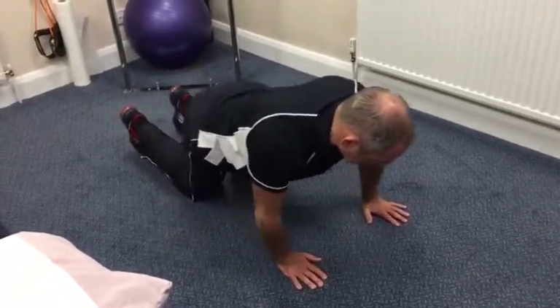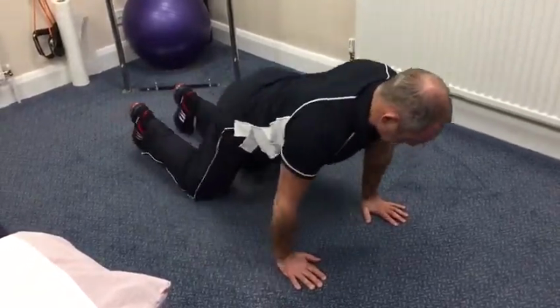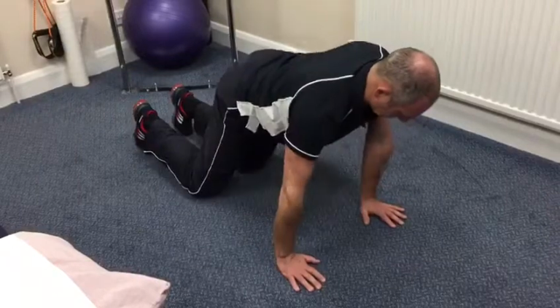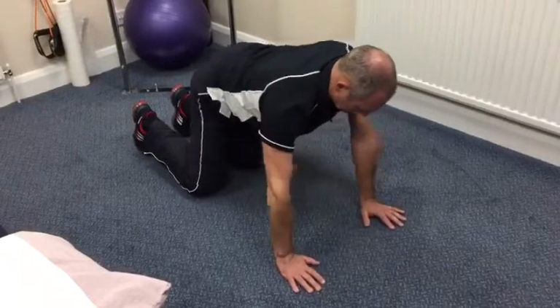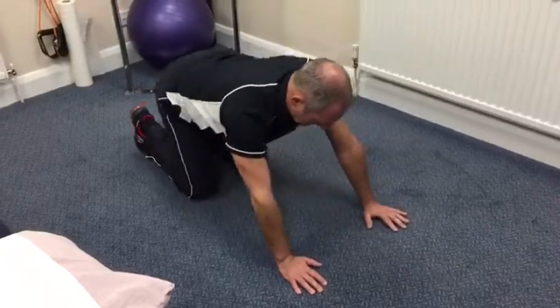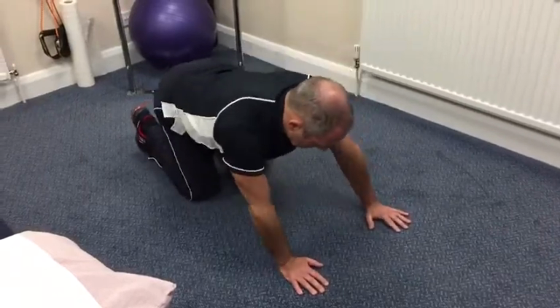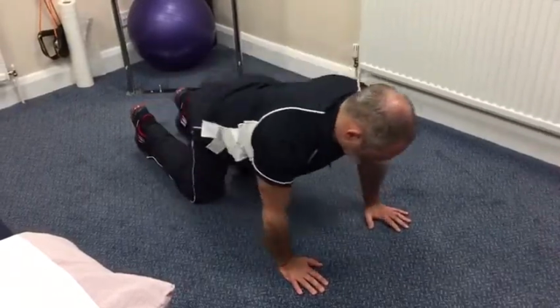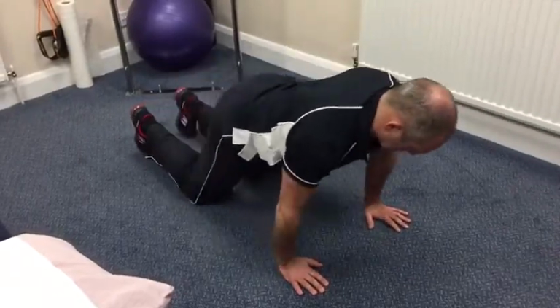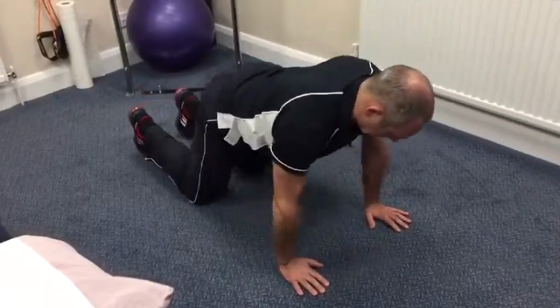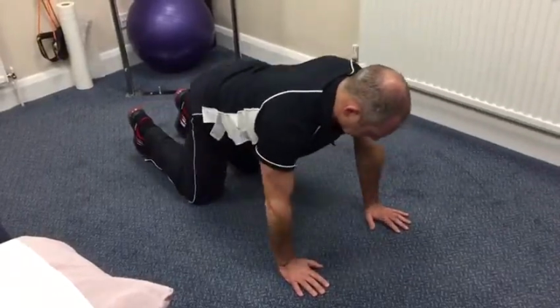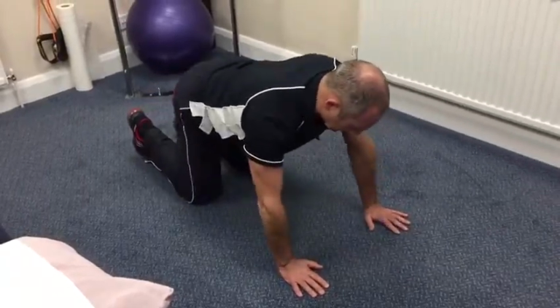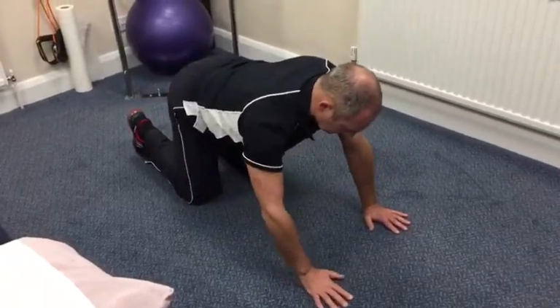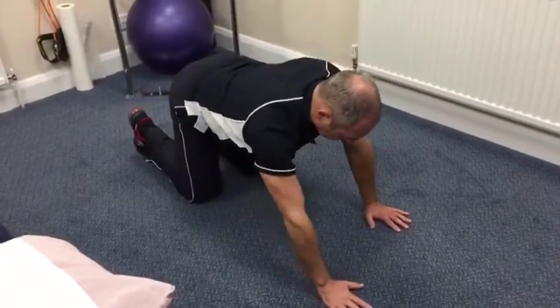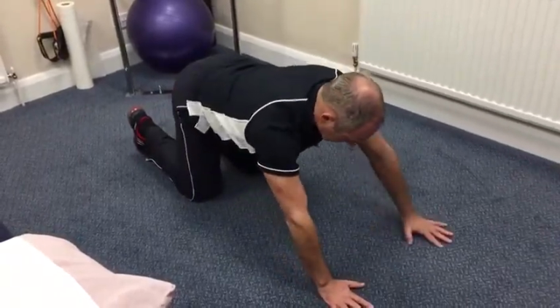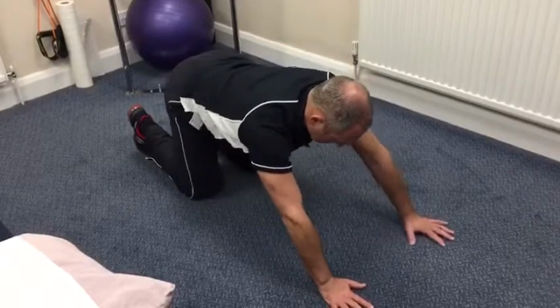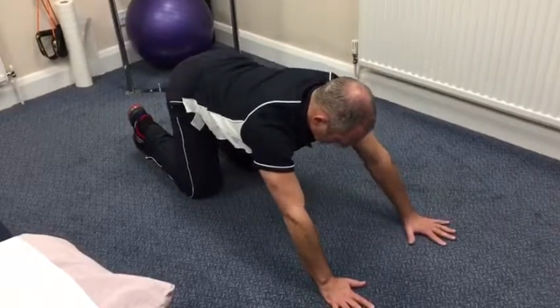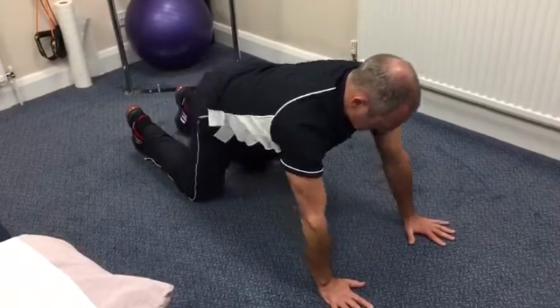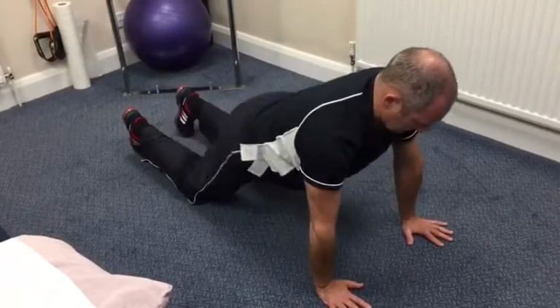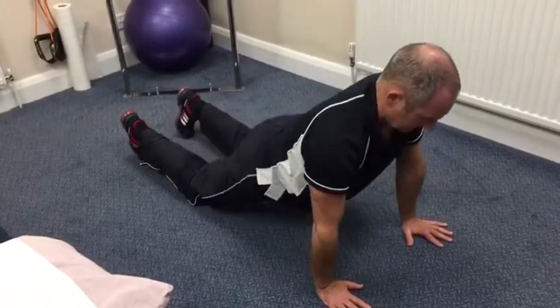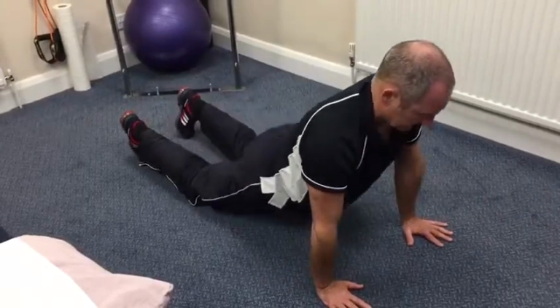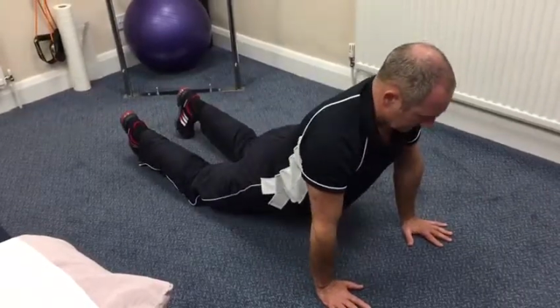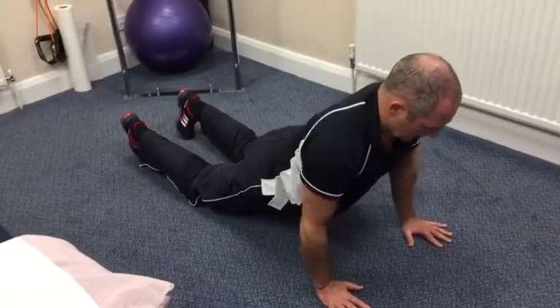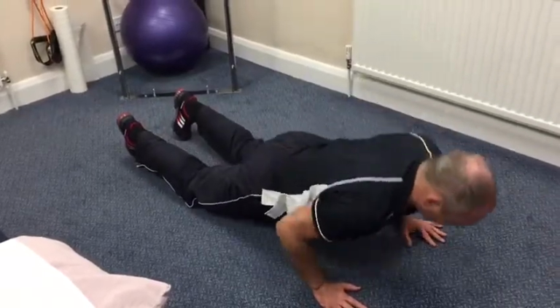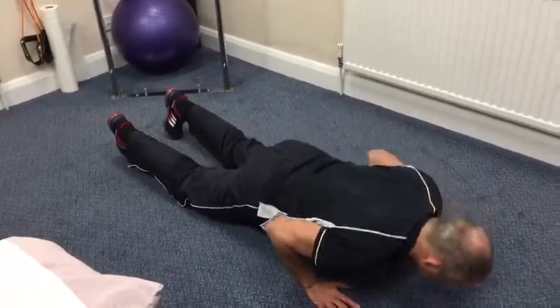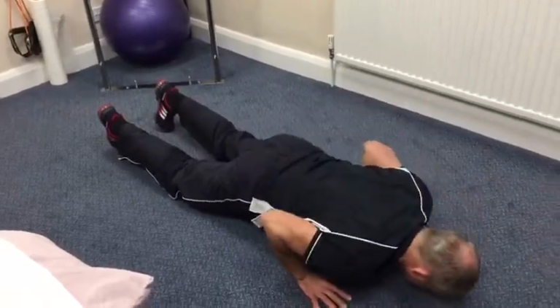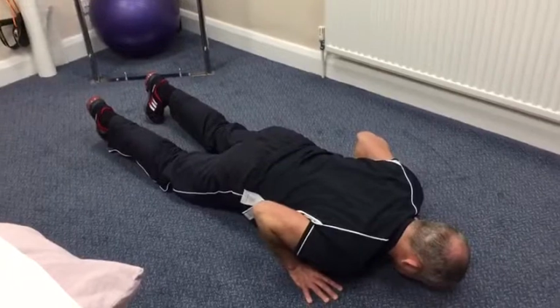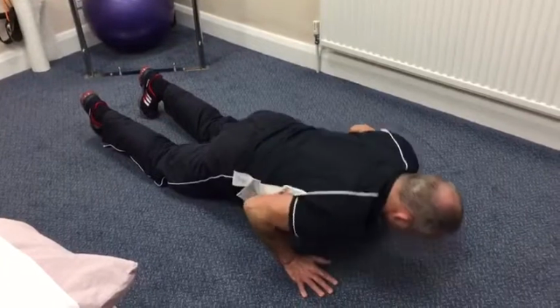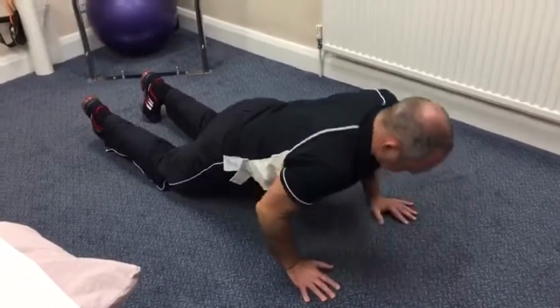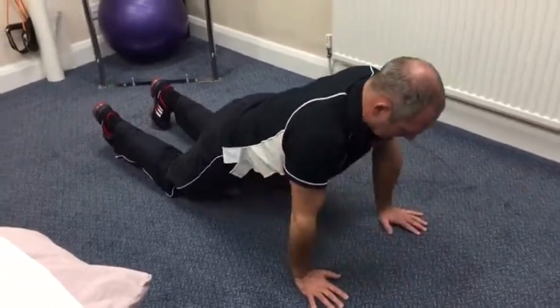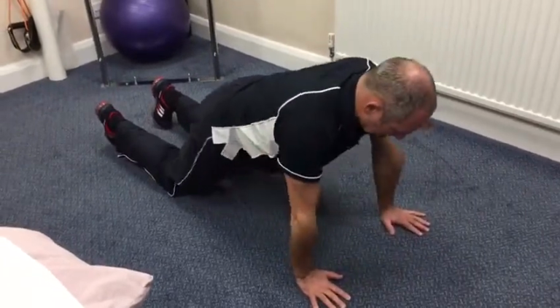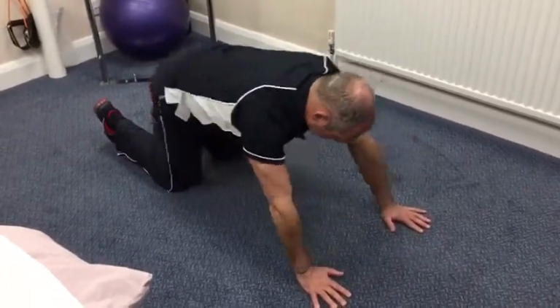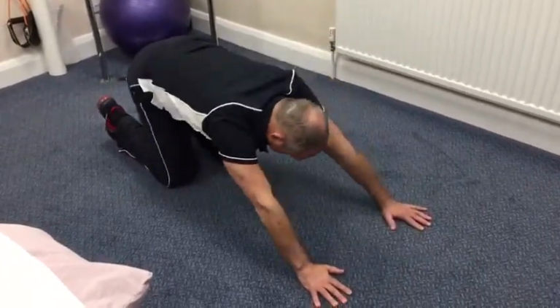Hands slightly further forwards, press through into extension, hover down, tricep press, push back, back into prayer stretch.